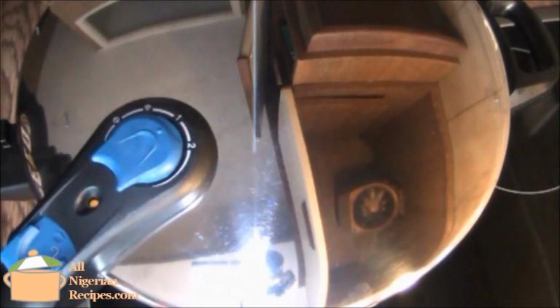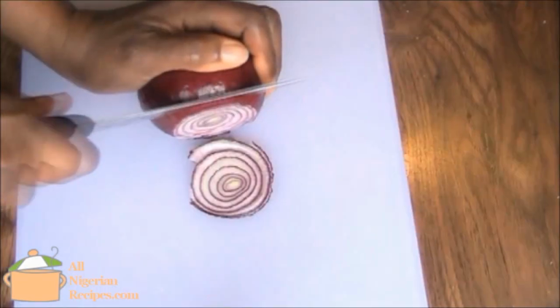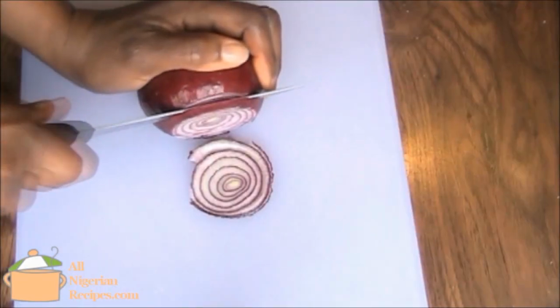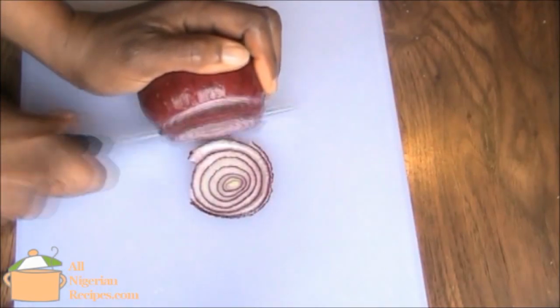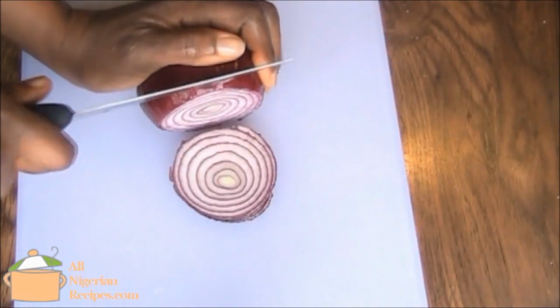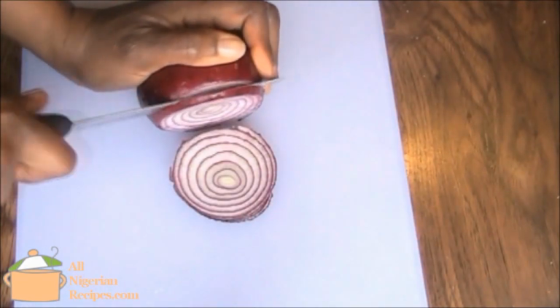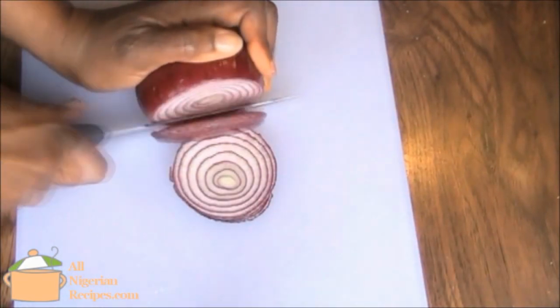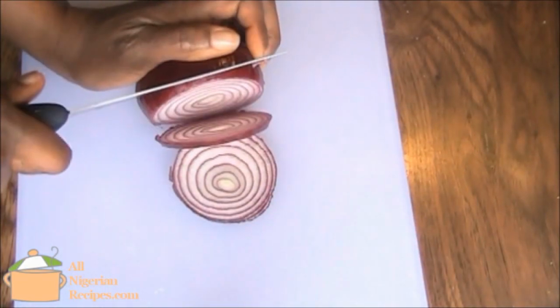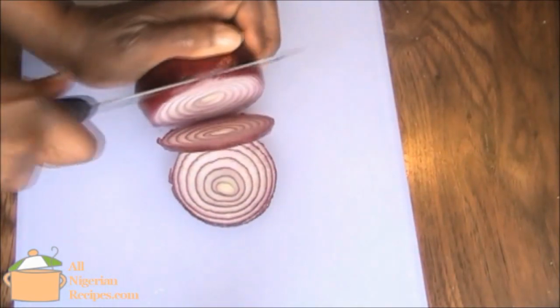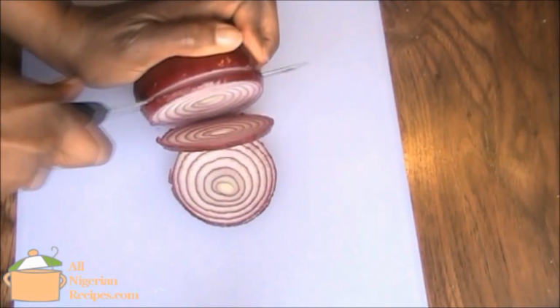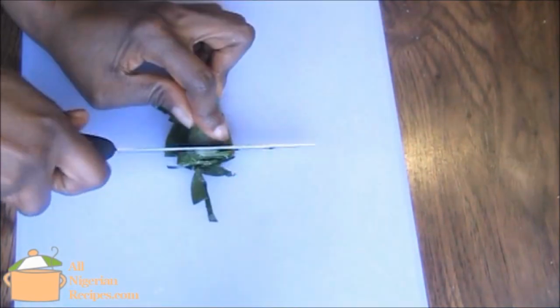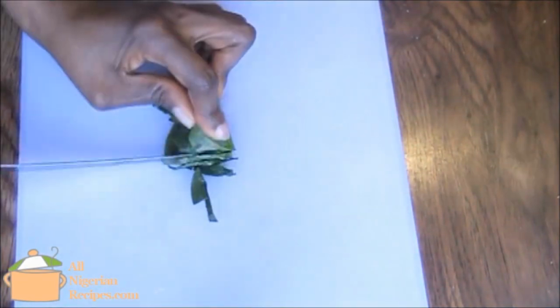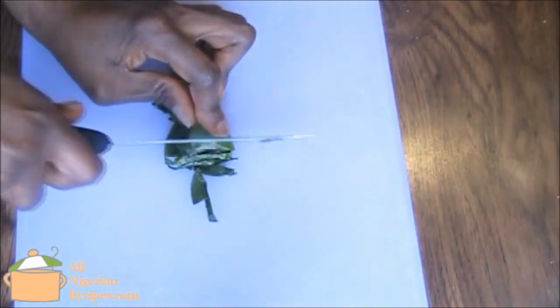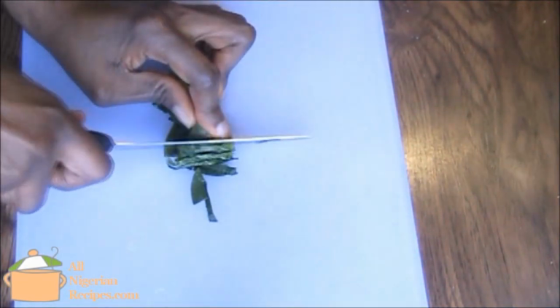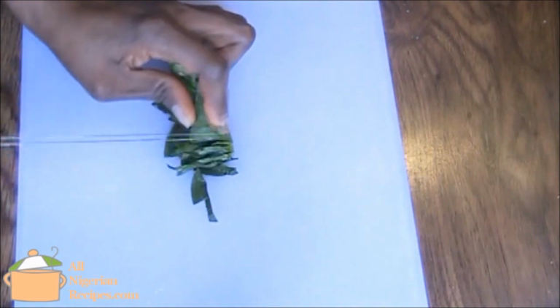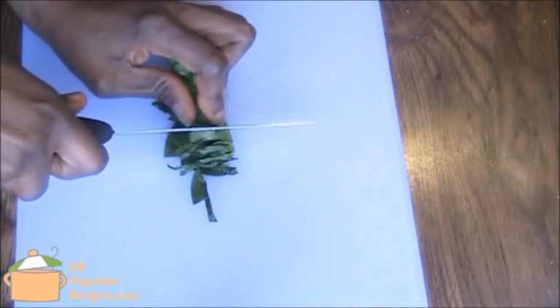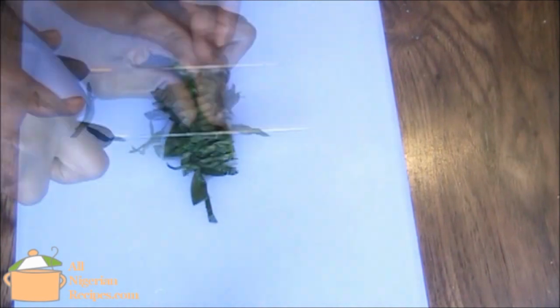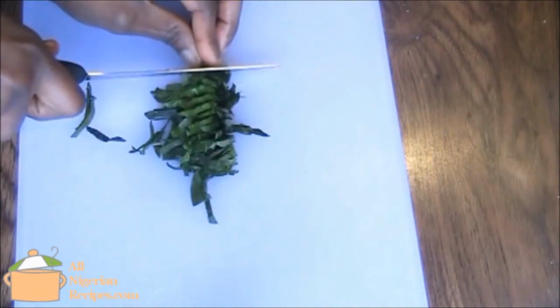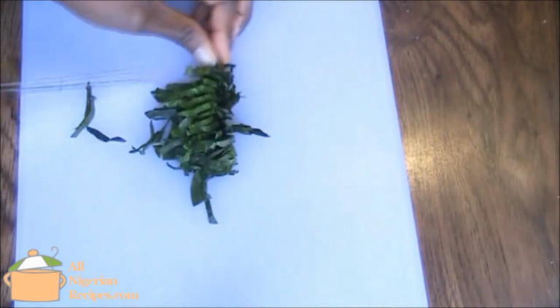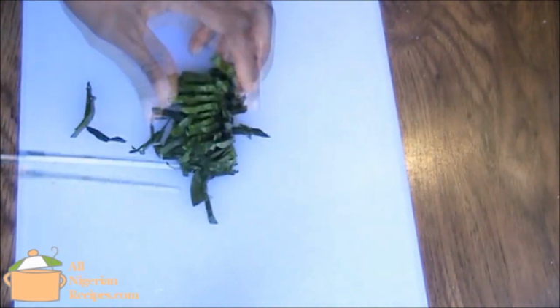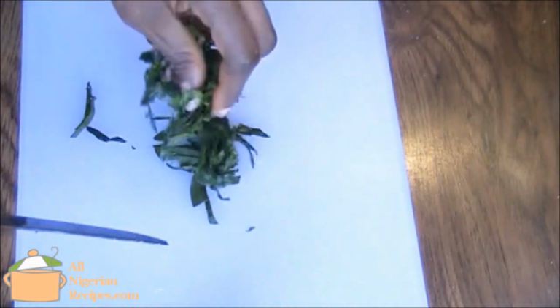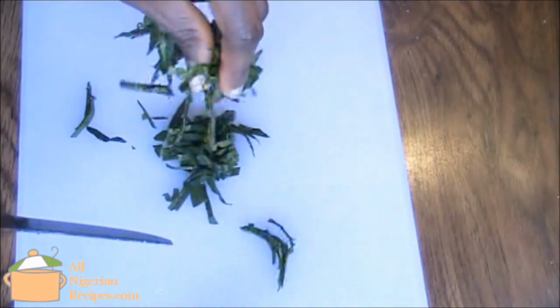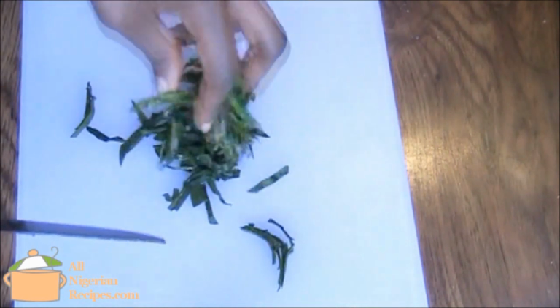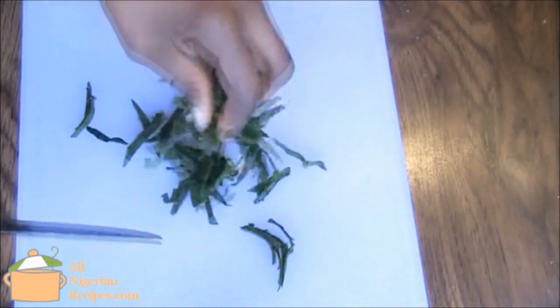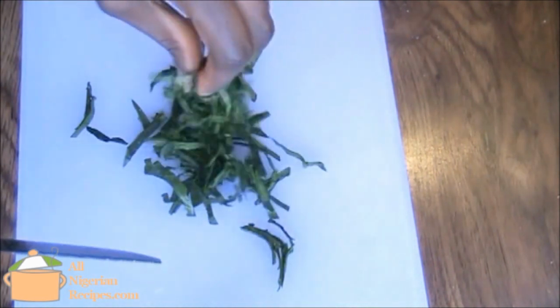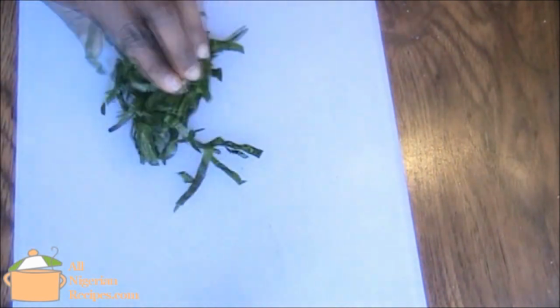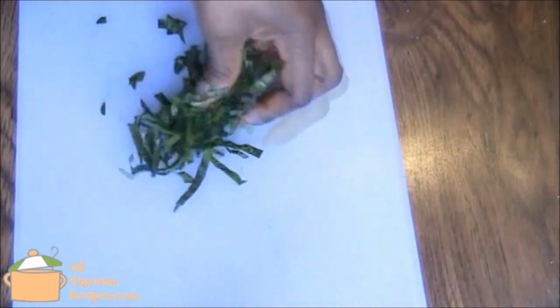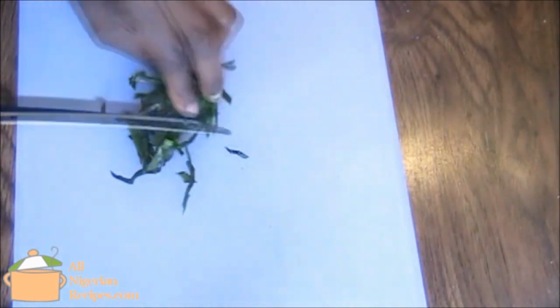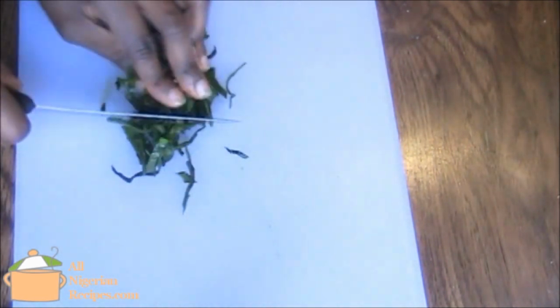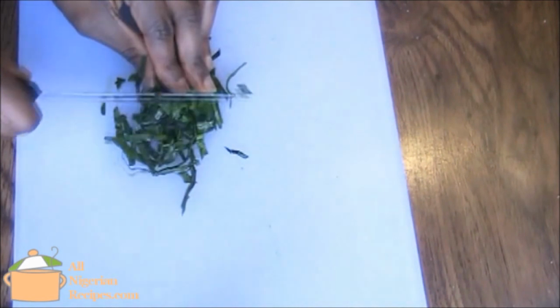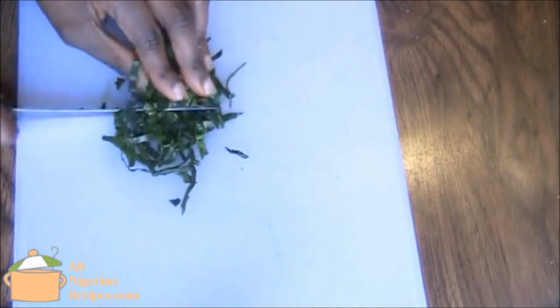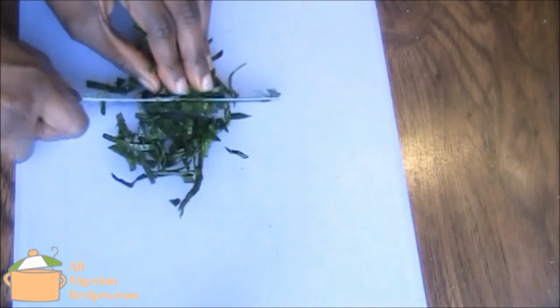While that is cooking, slice the onion into thin rings. Cut the otazi into thin slices, then cut half of them into tiny pieces.